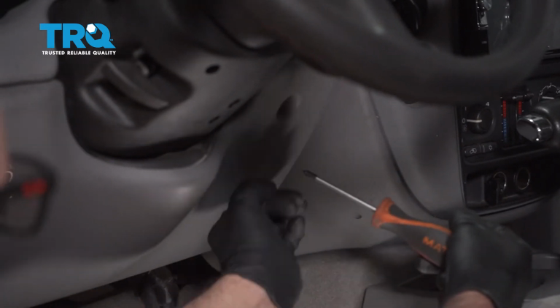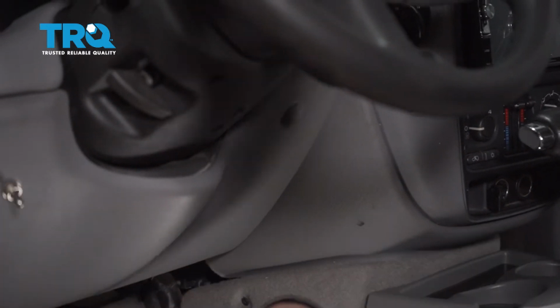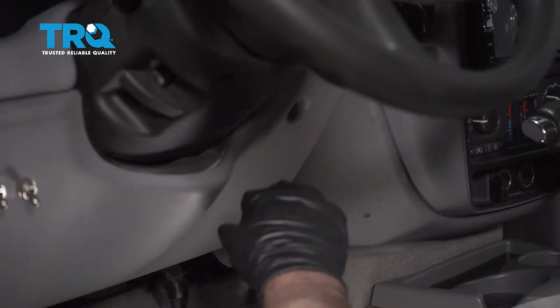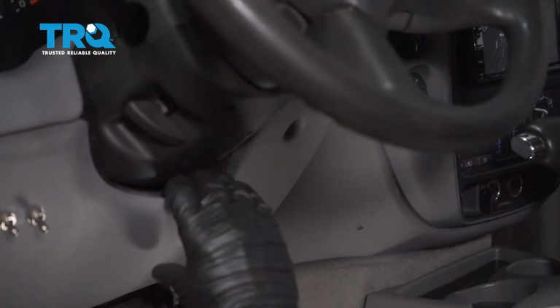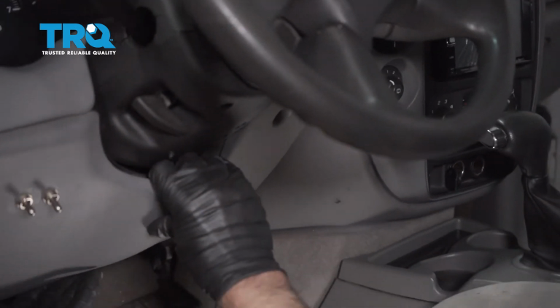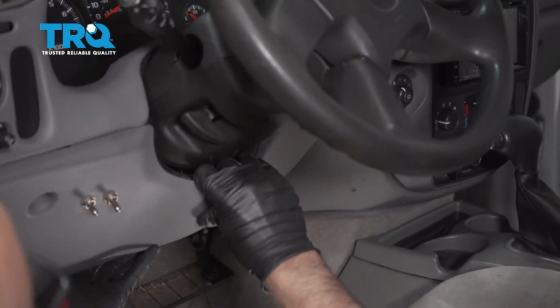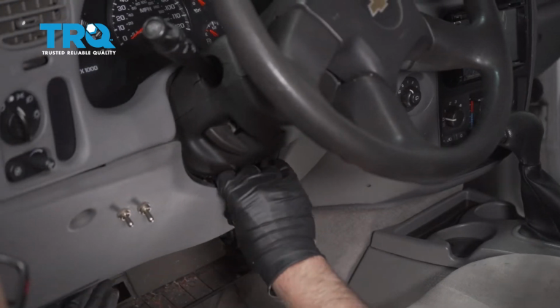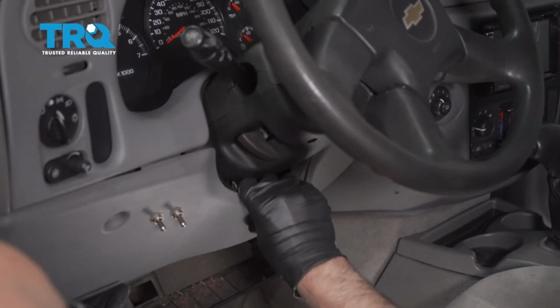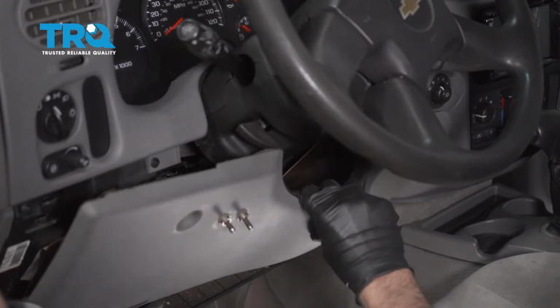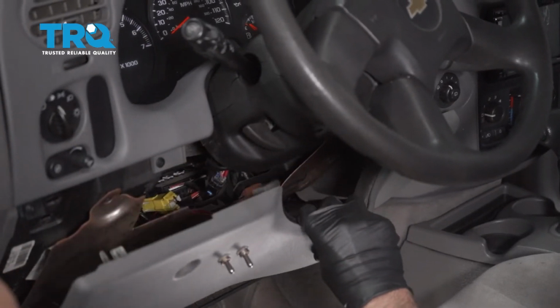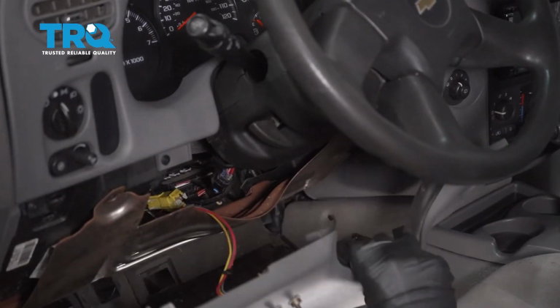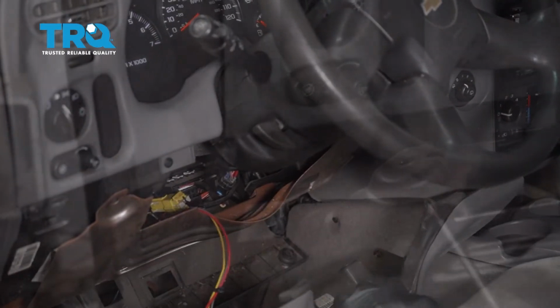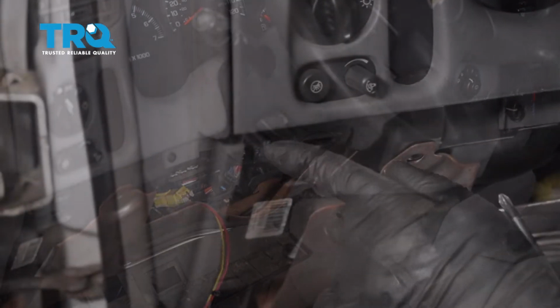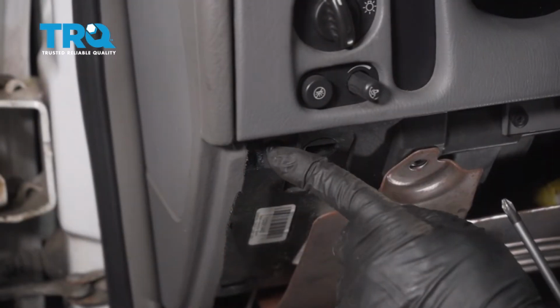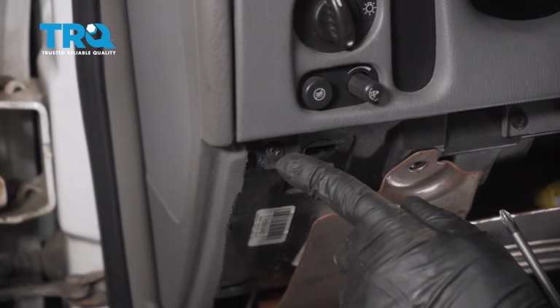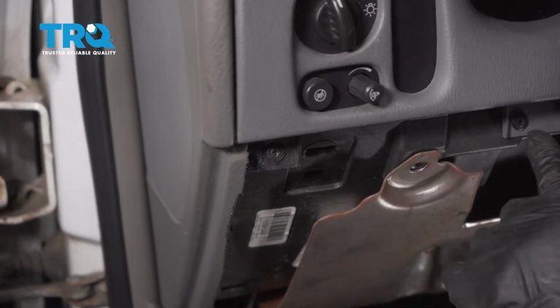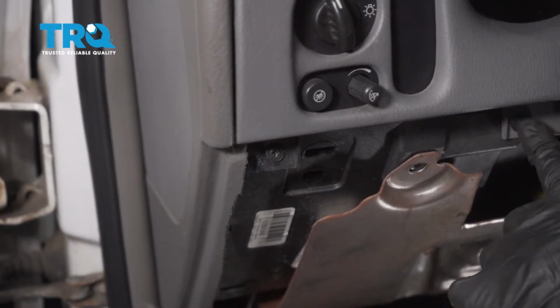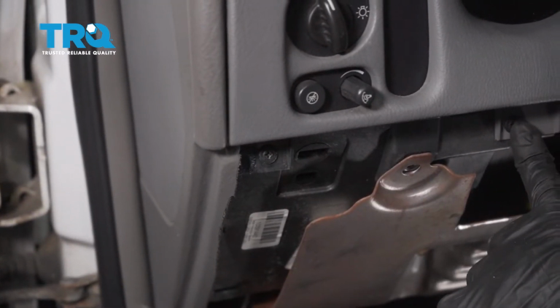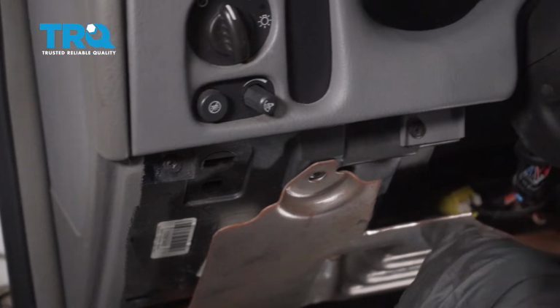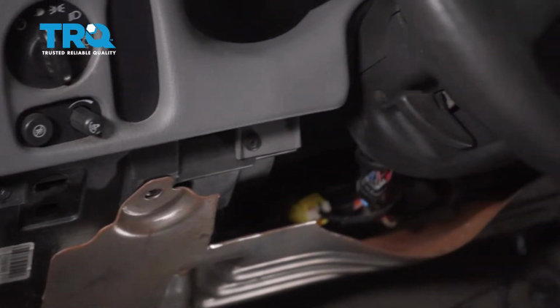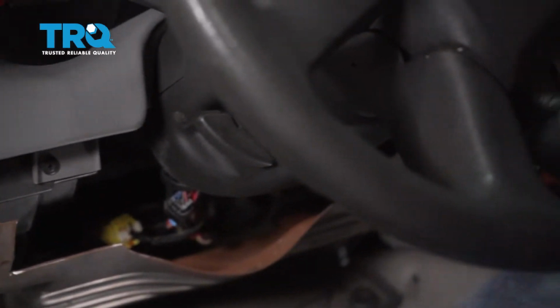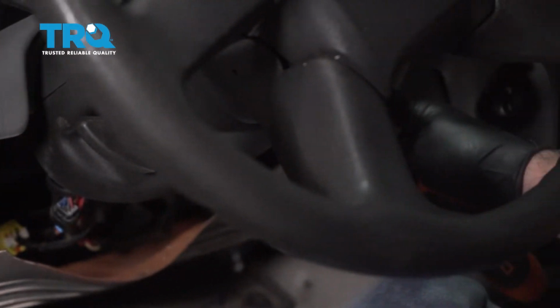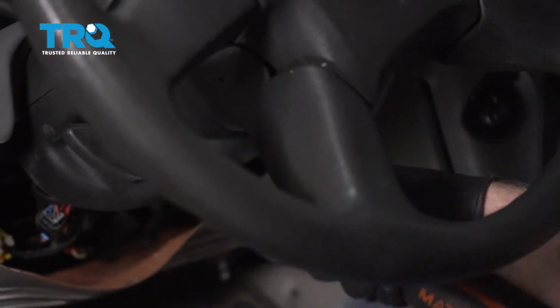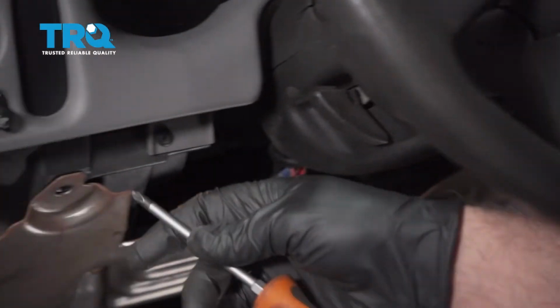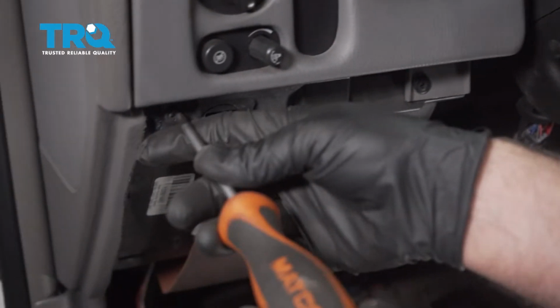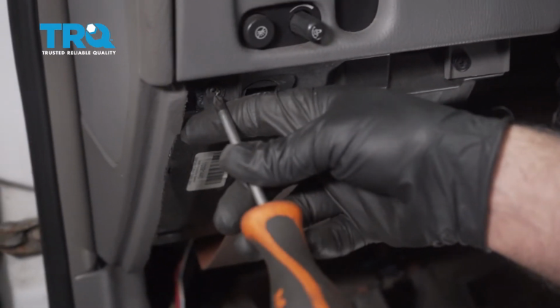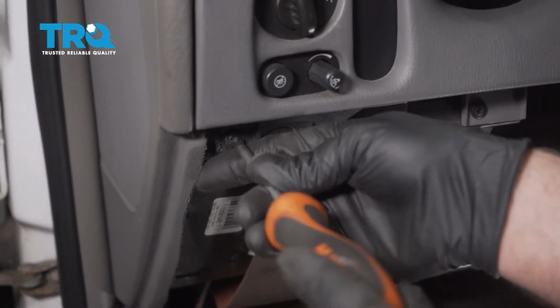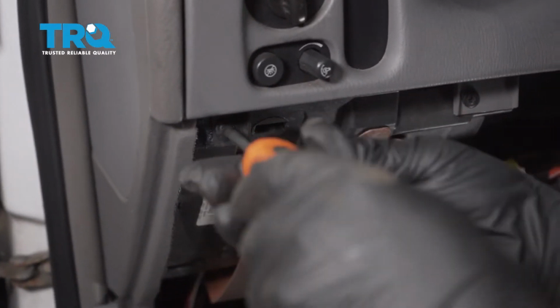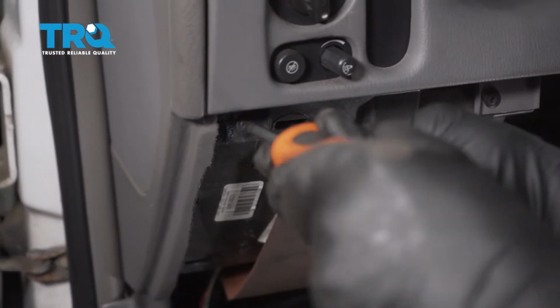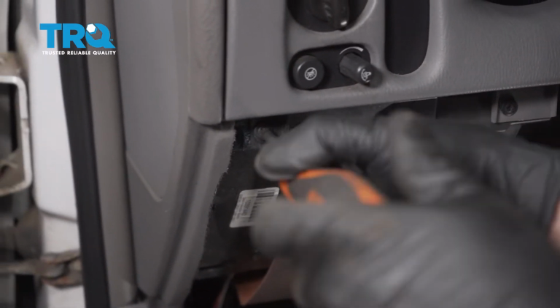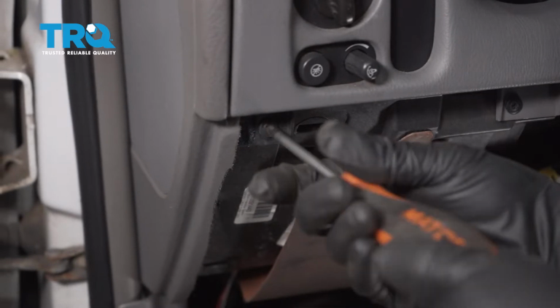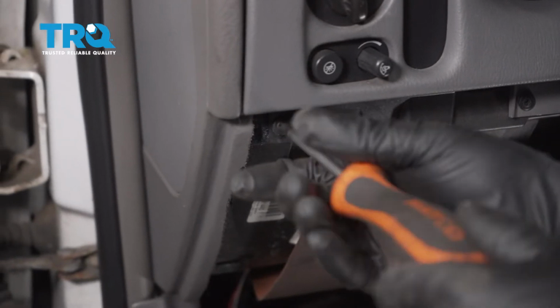Slide those out, then grab the panel and just slide it off. There's screws — take these out. There's two on this side, one over on the other side of the steering wheel. Use a Phillips head screwdriver and take those out.